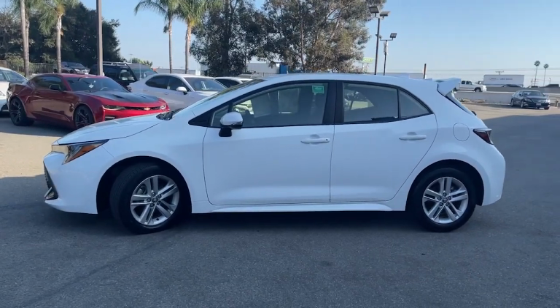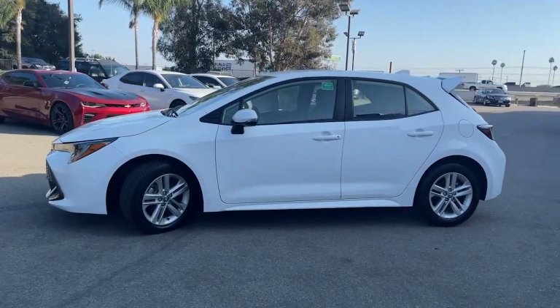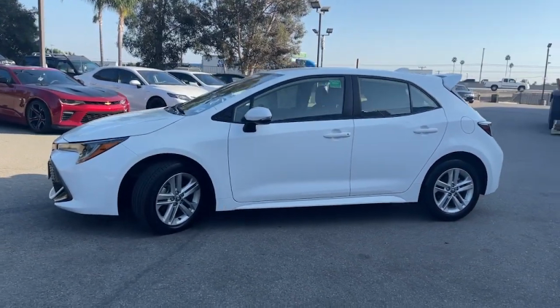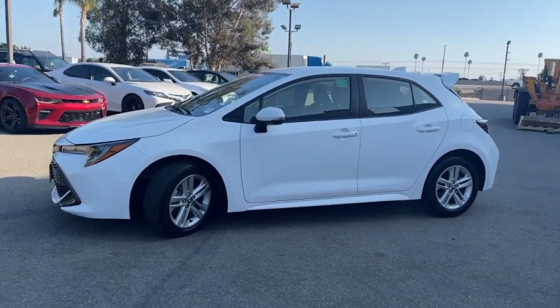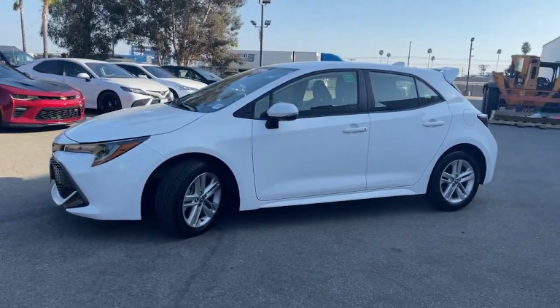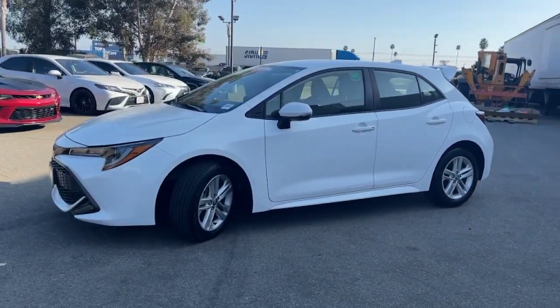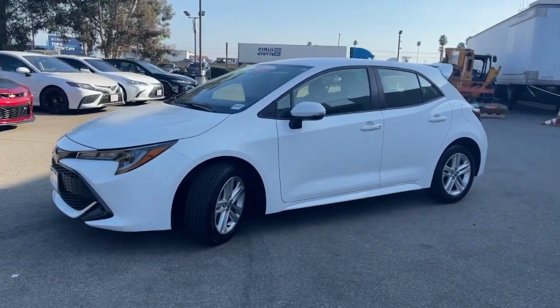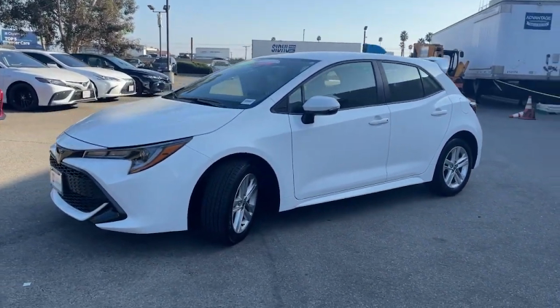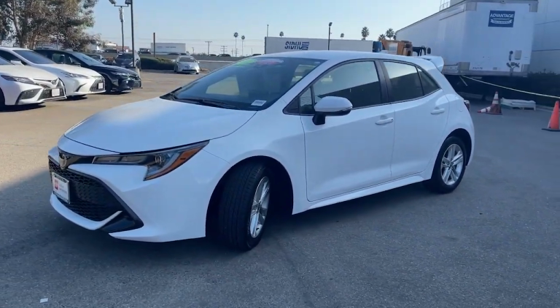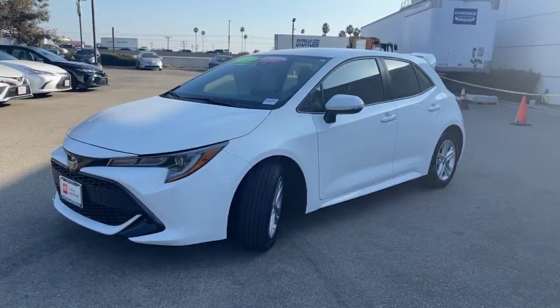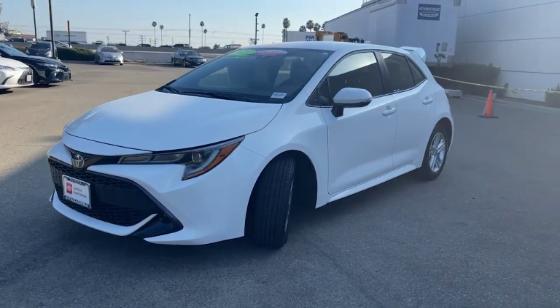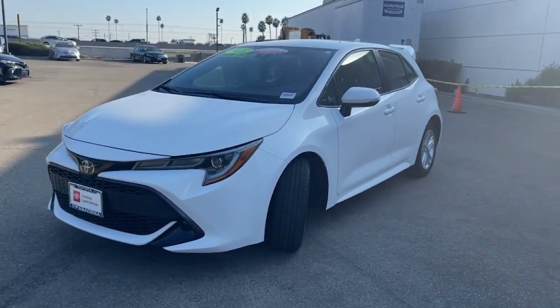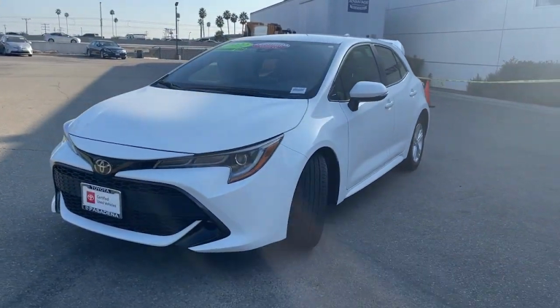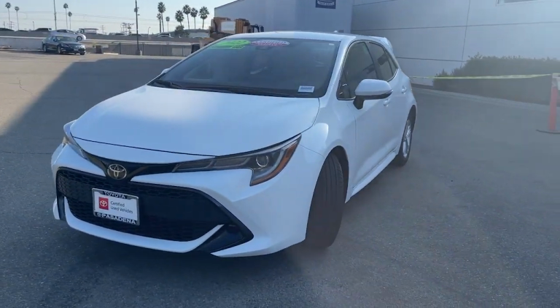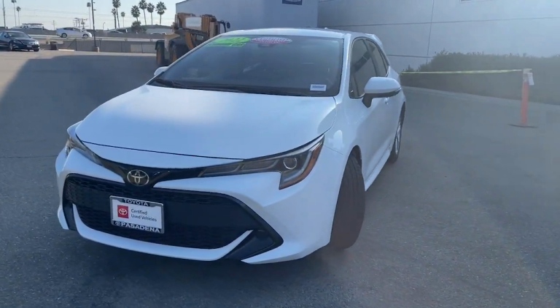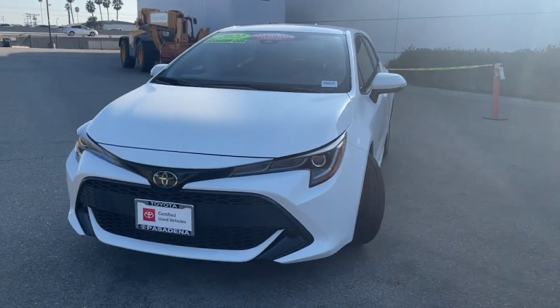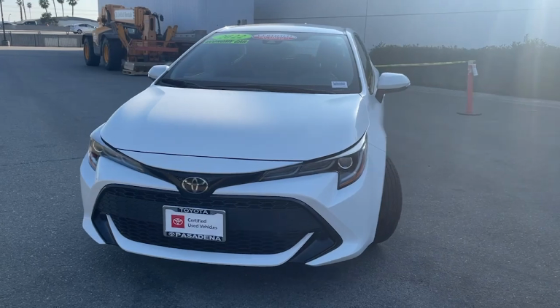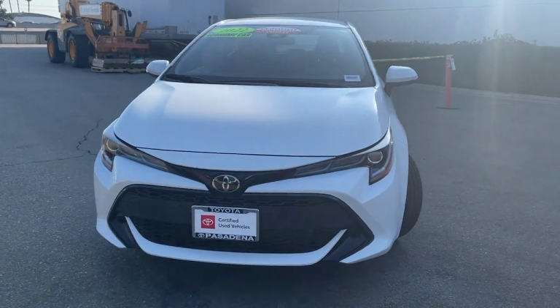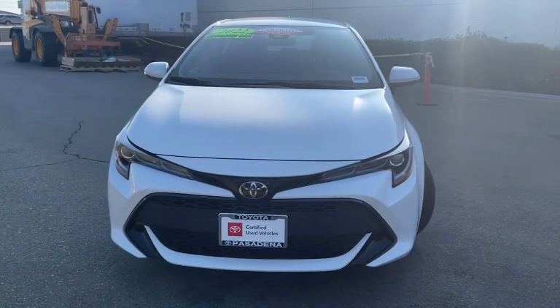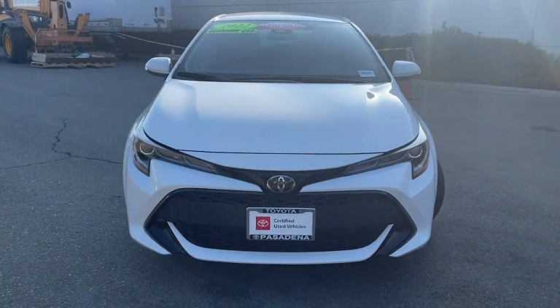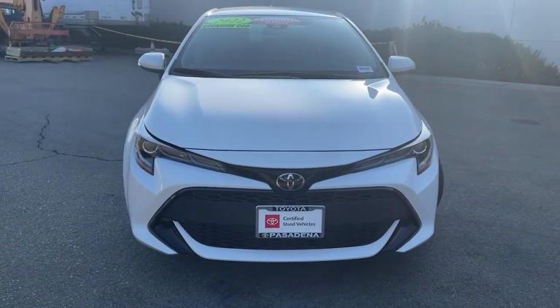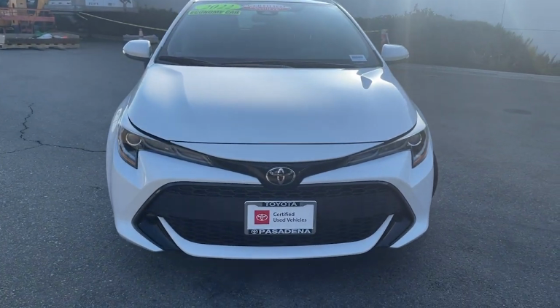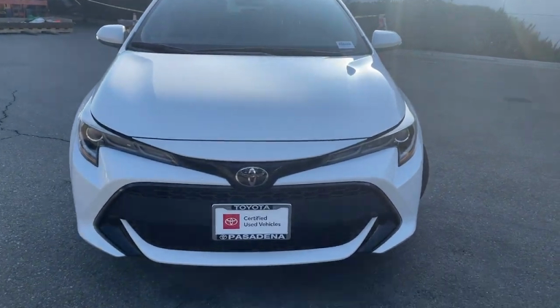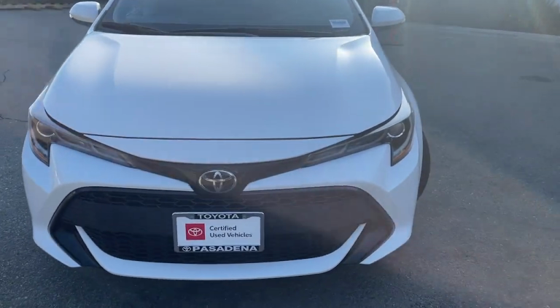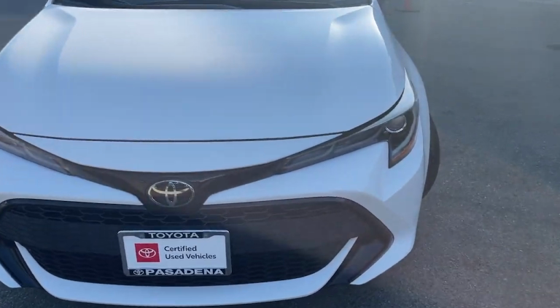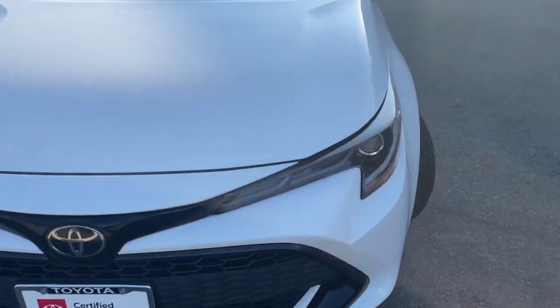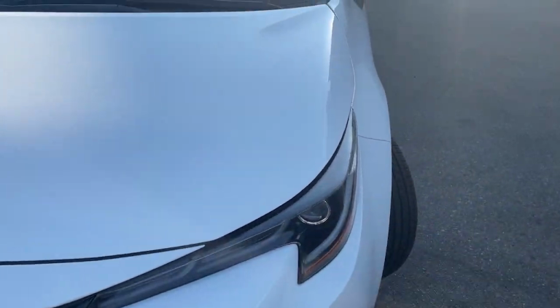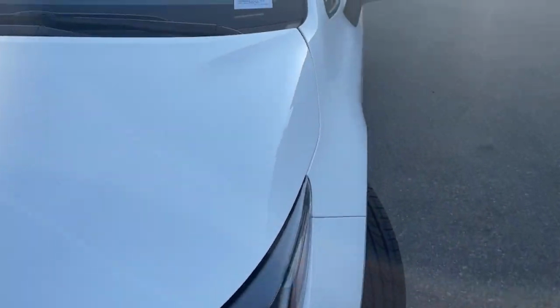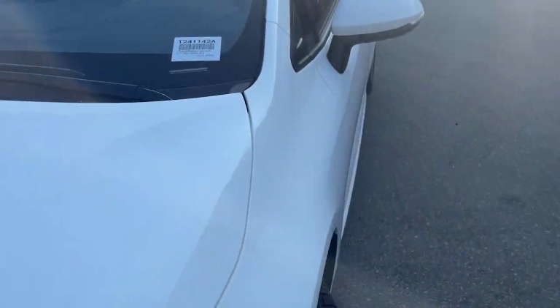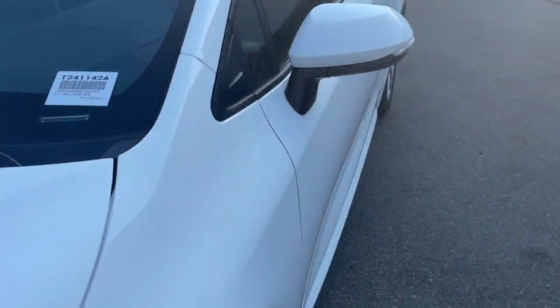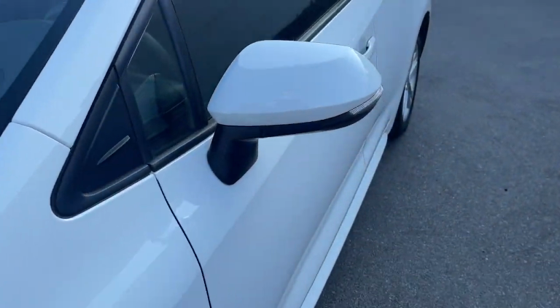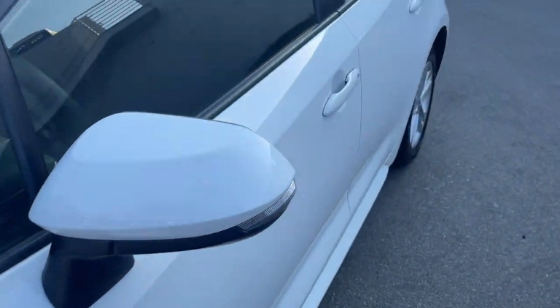Comfortable, affordable, and equipped with today's lifestyle in mind, it makes every journey the best it can be. The following are some of this vehicle's highlighted options.